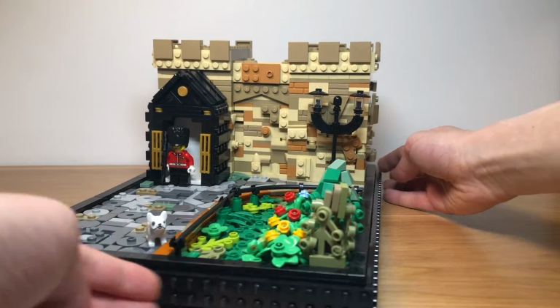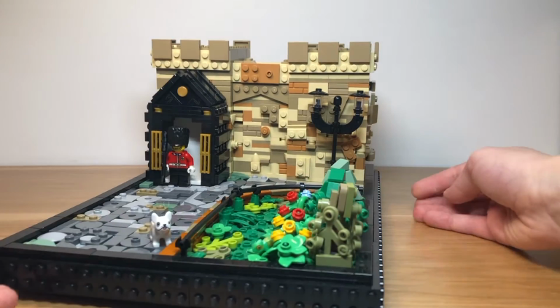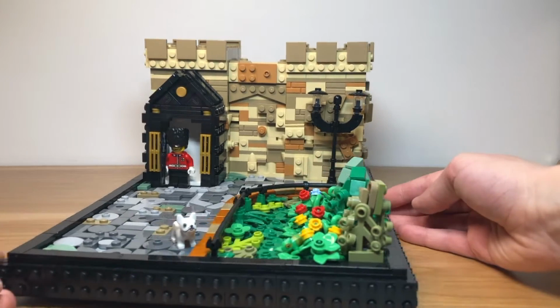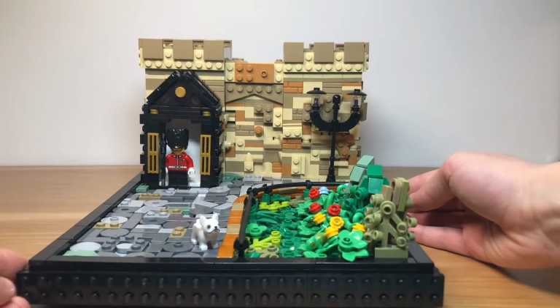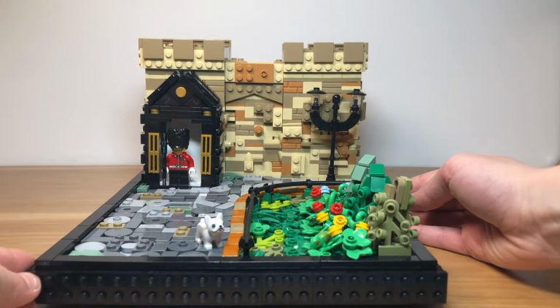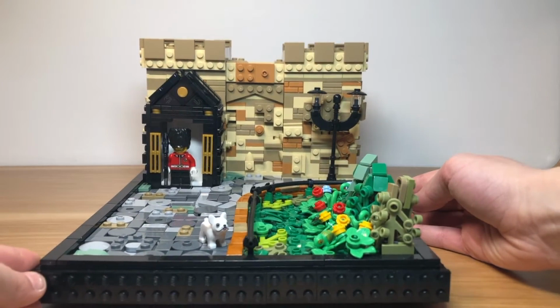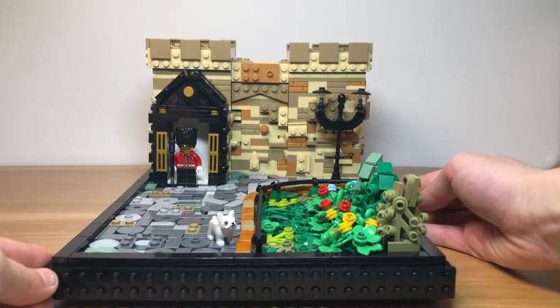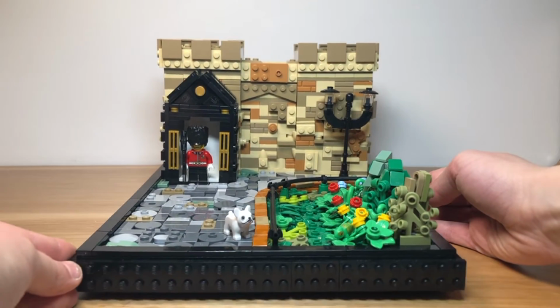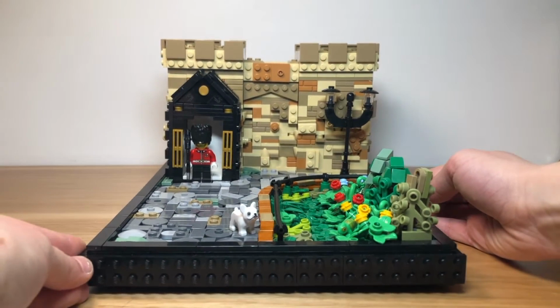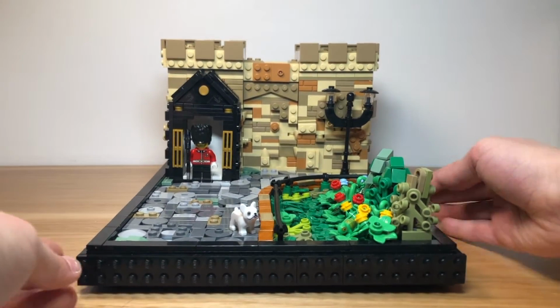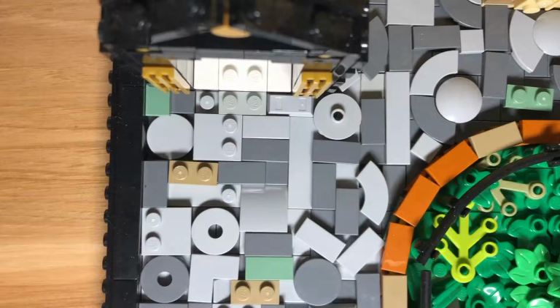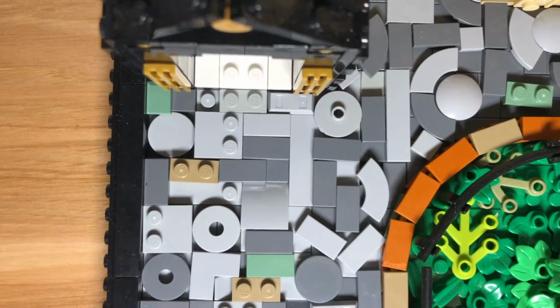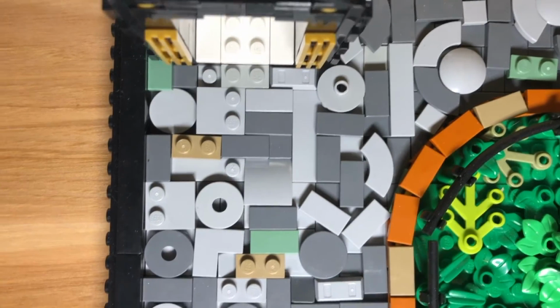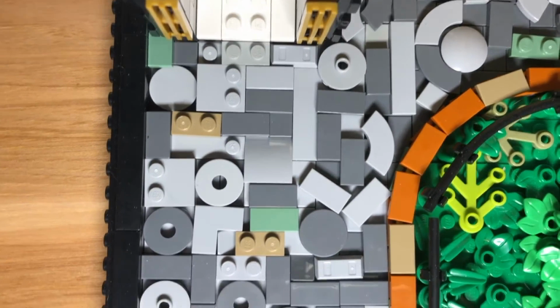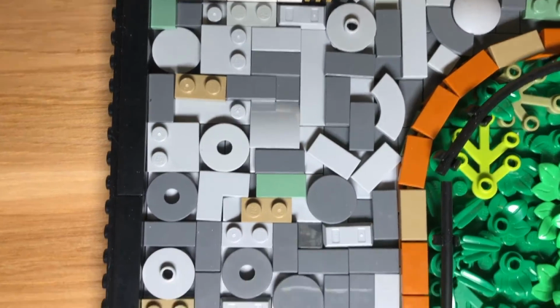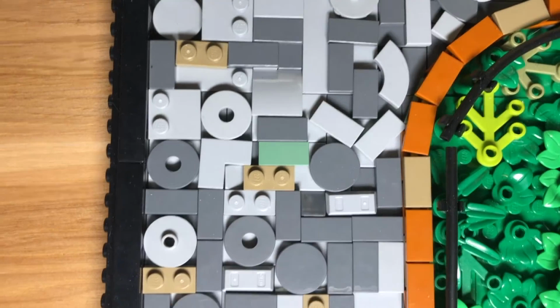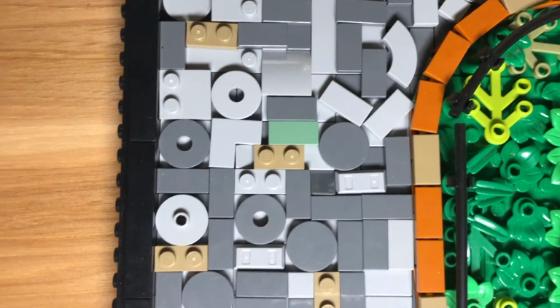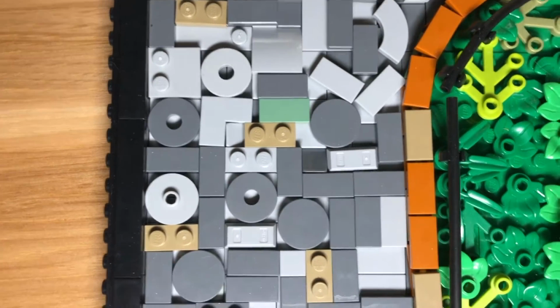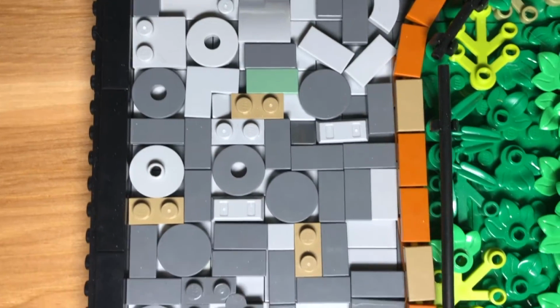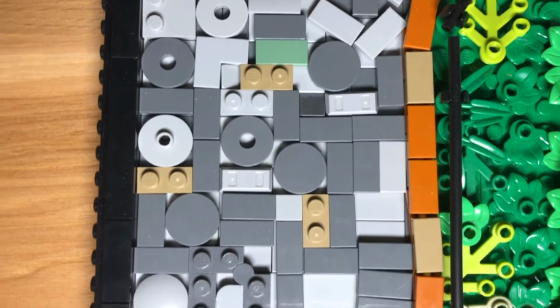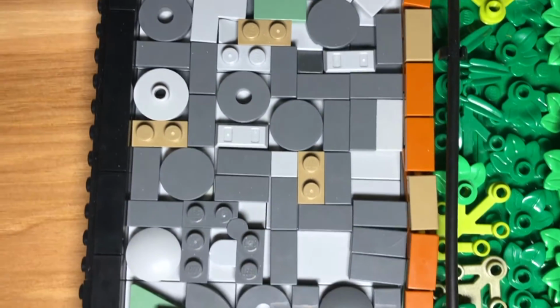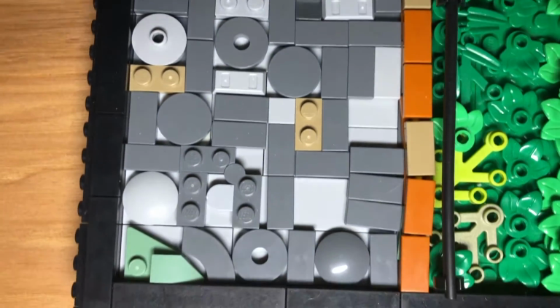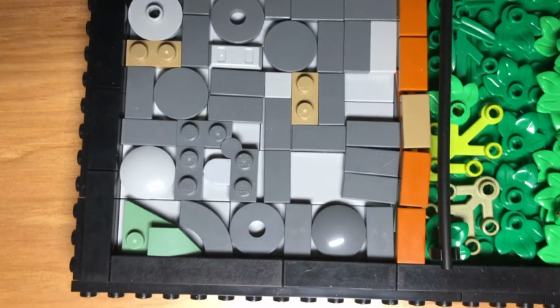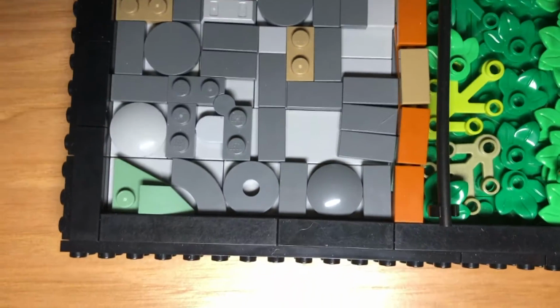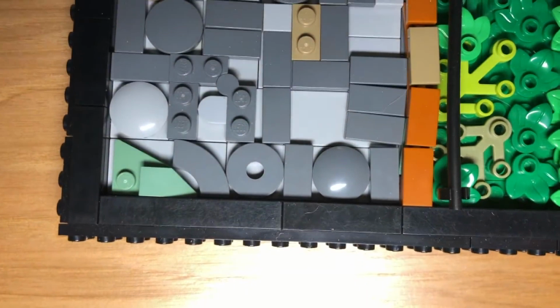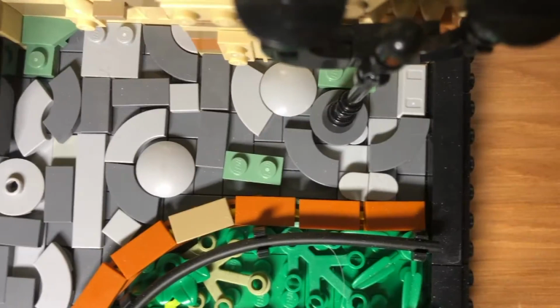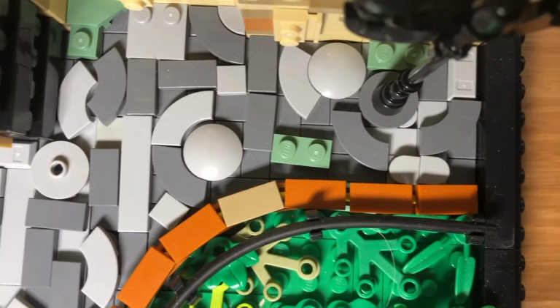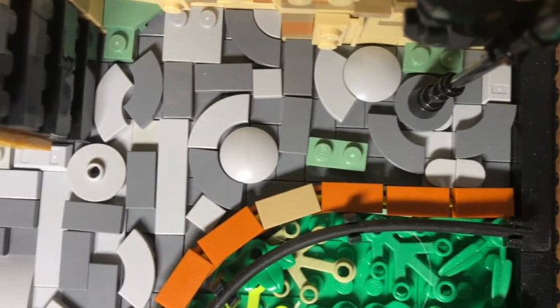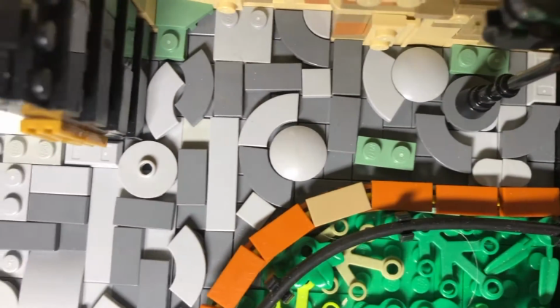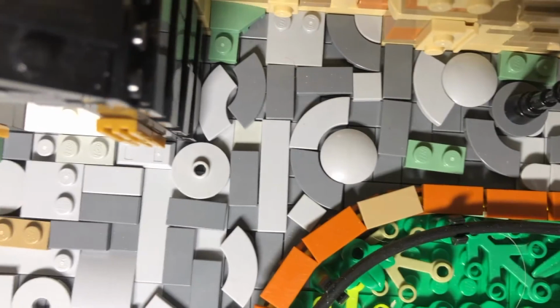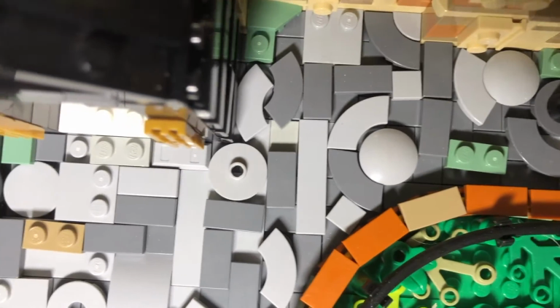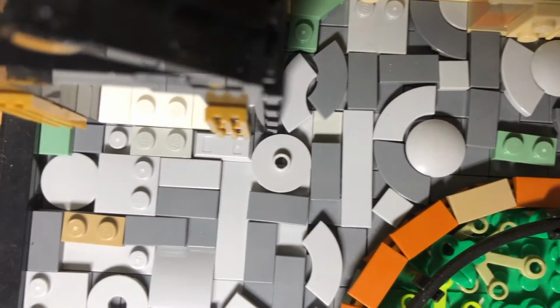After that is the ground. We tried using various gray colored pieces and the occasional tan and bright green piece. Our goal was to make it look as old and medieval as possible.